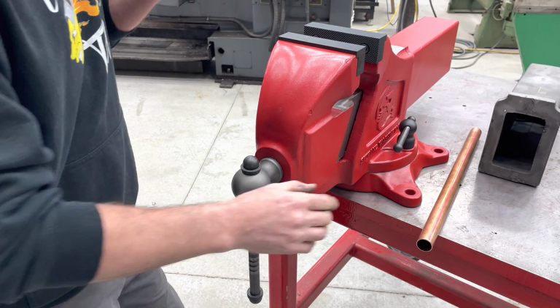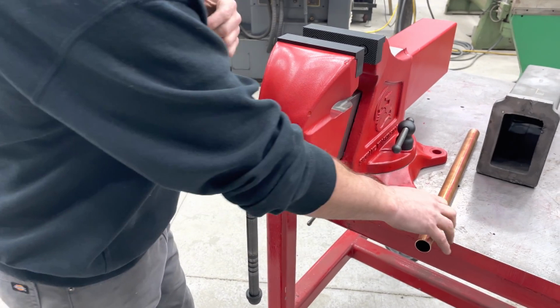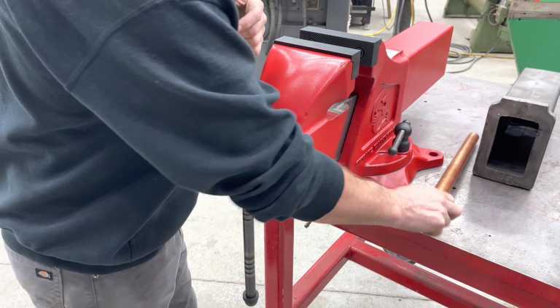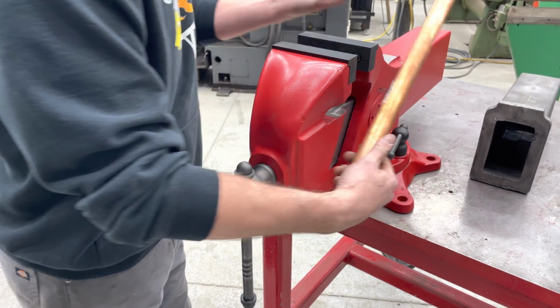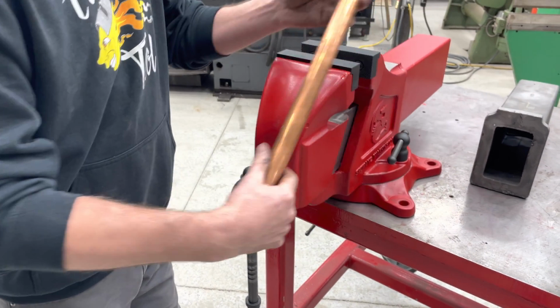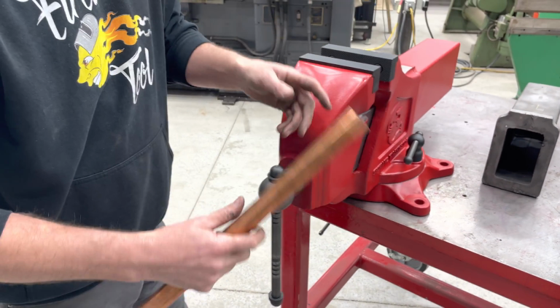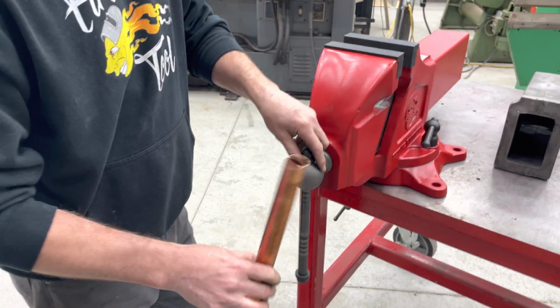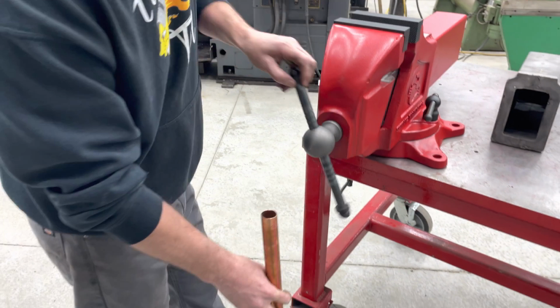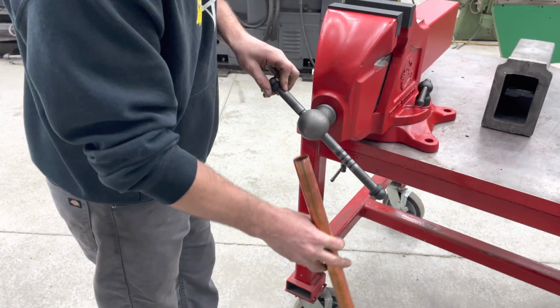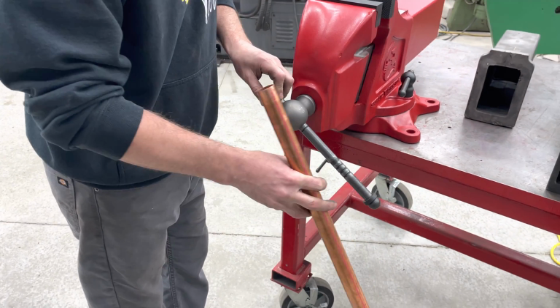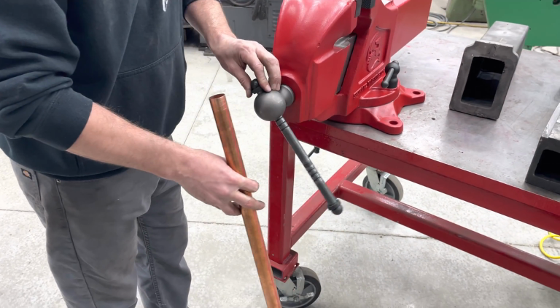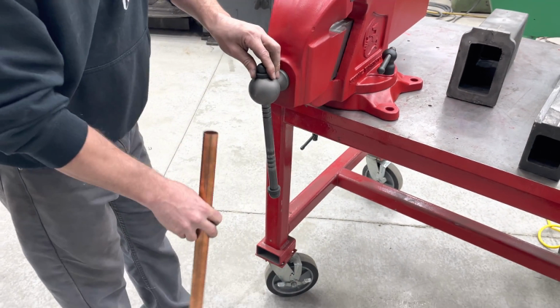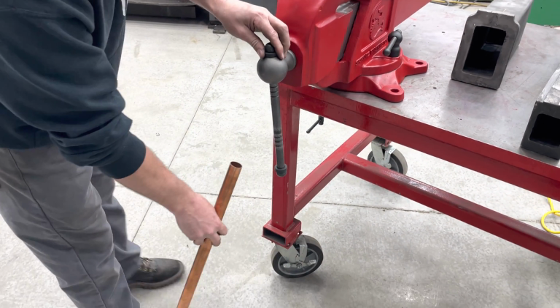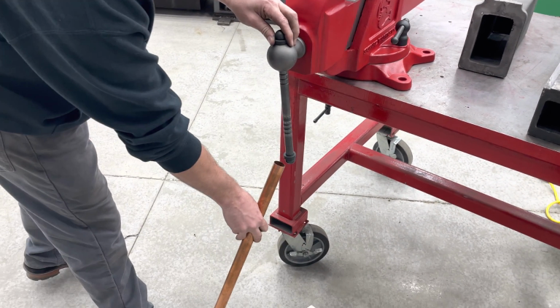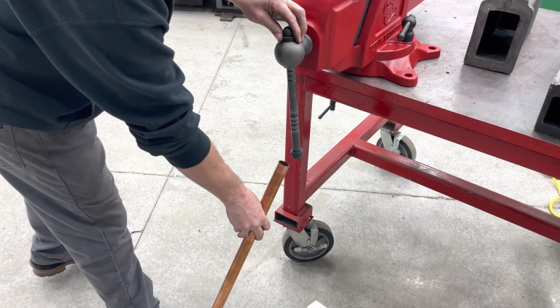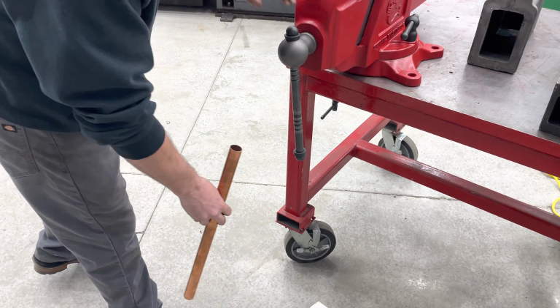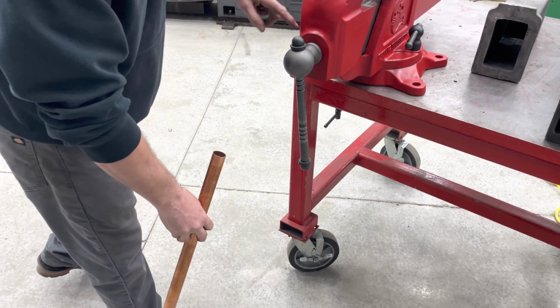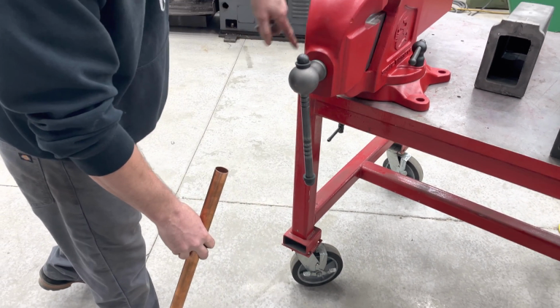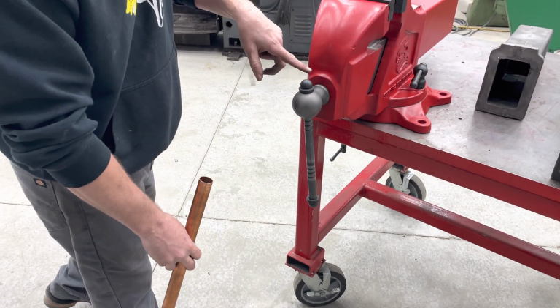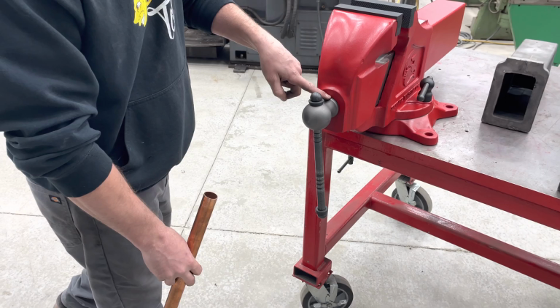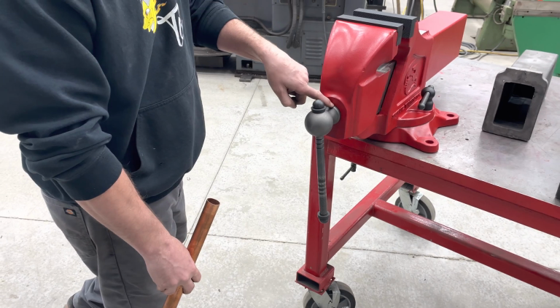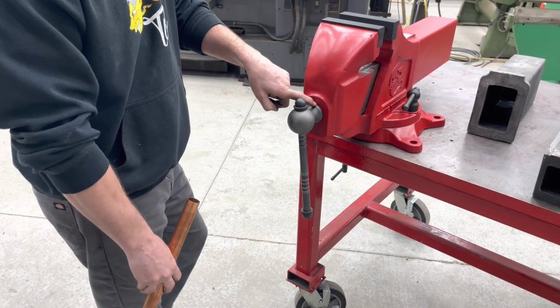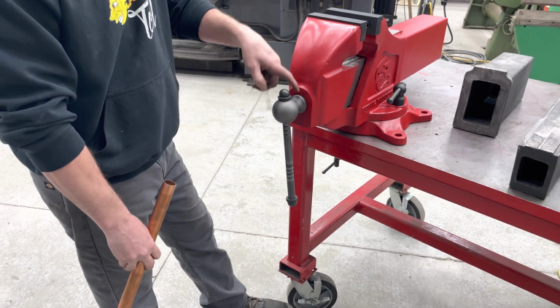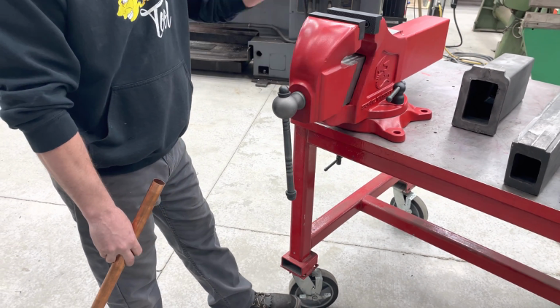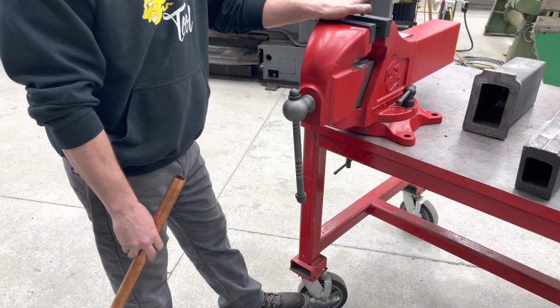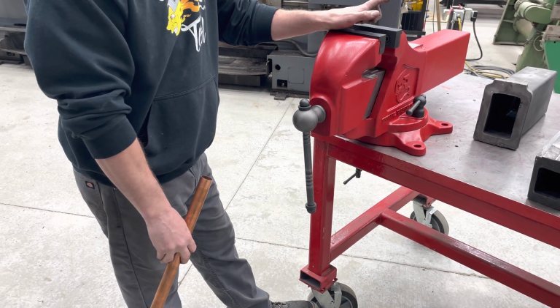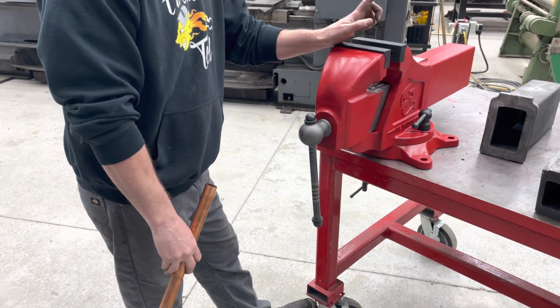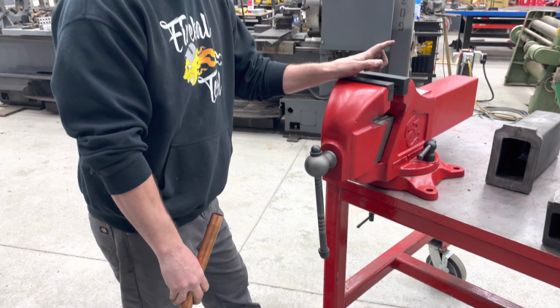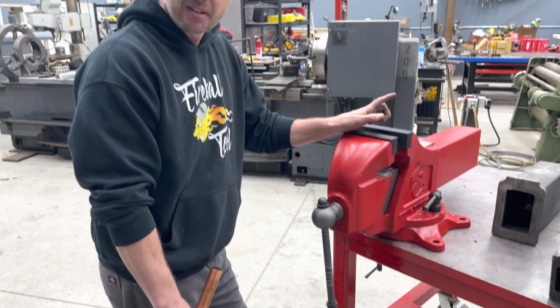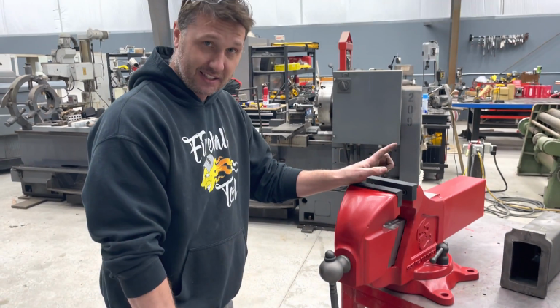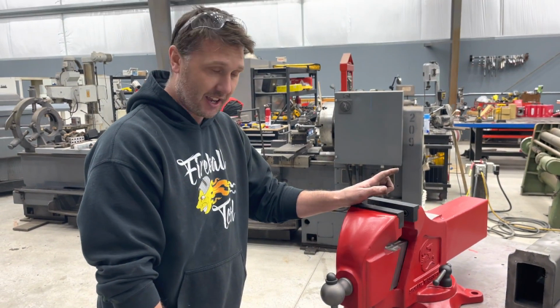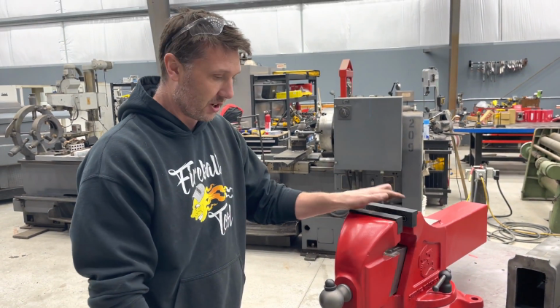A lot of you say this needs to be longer because you need mechanical advantage. Well, no. This vise has thrust bearings in it, and I've personally seen this vise create up to 33,000 psi of force.